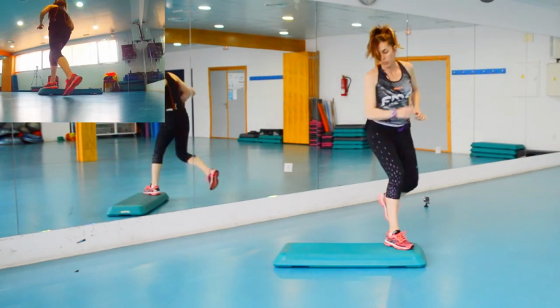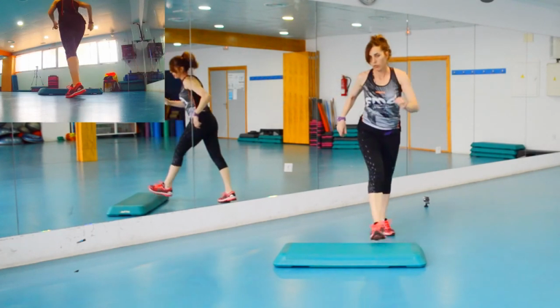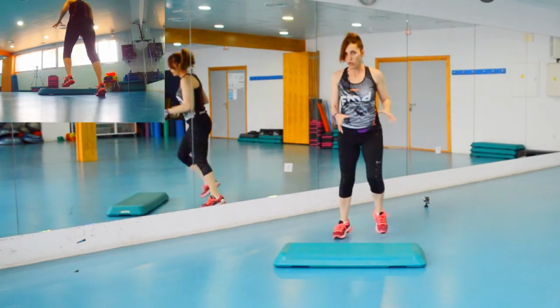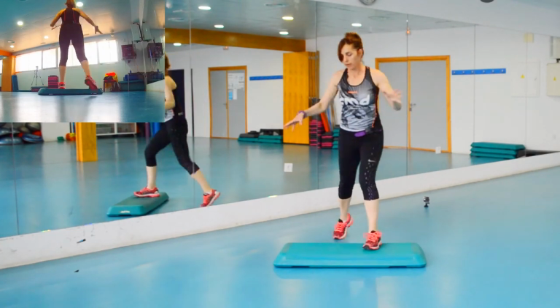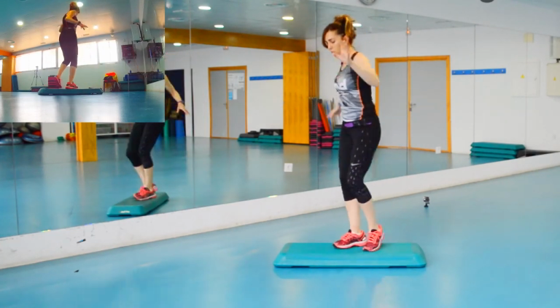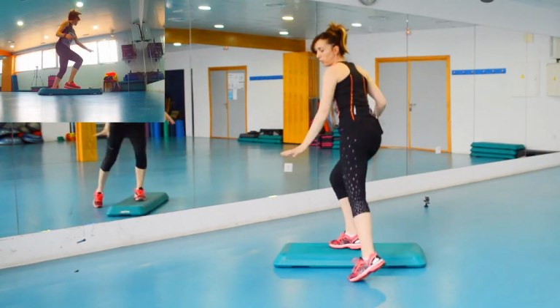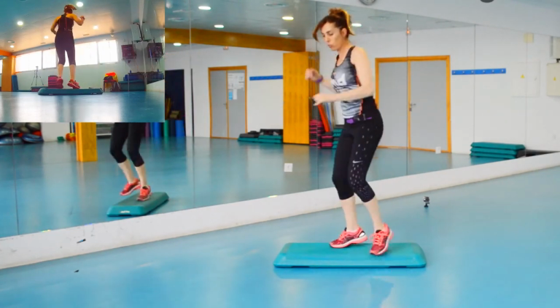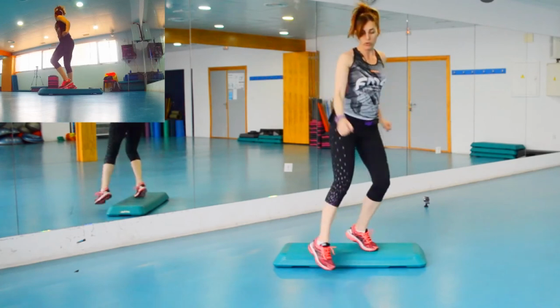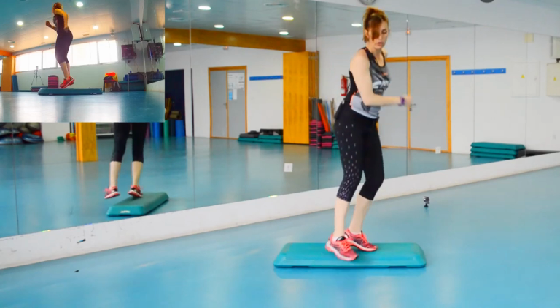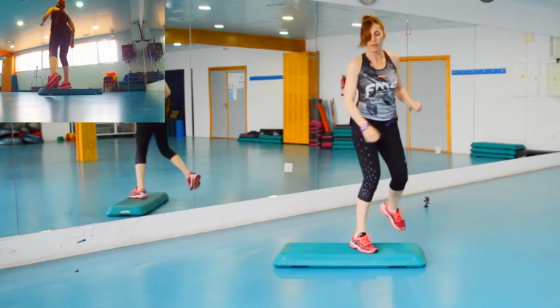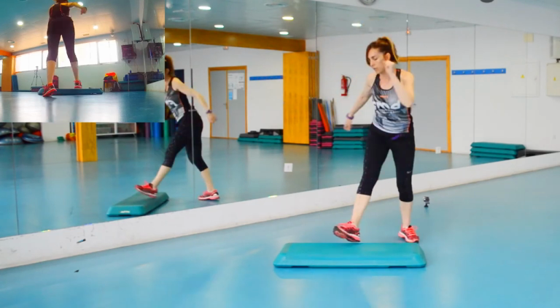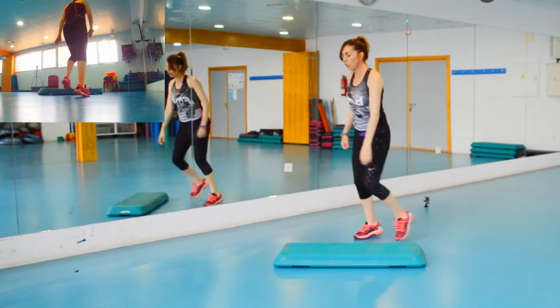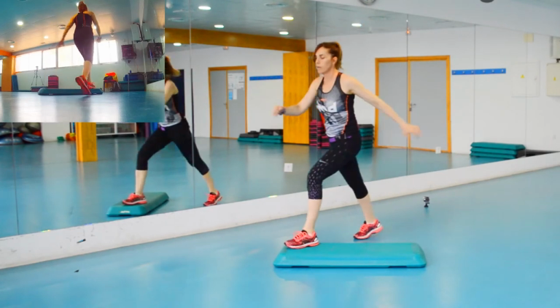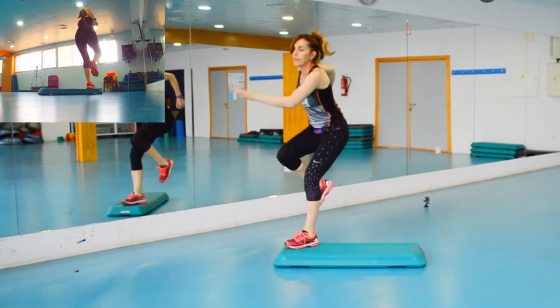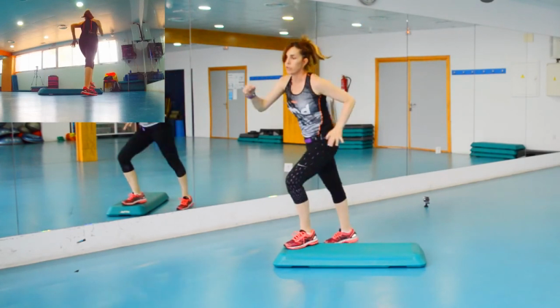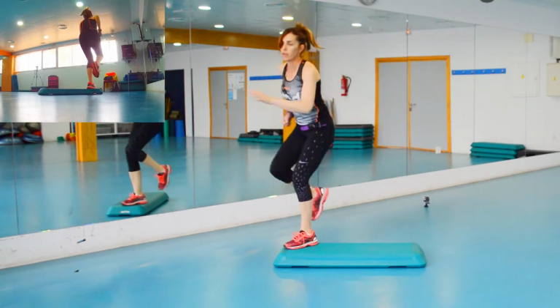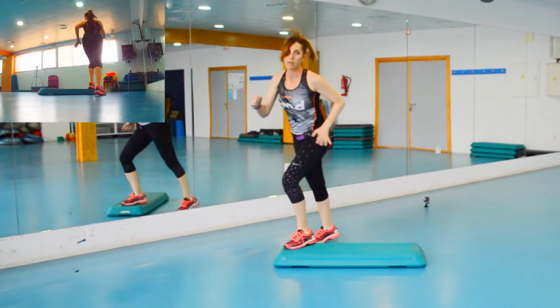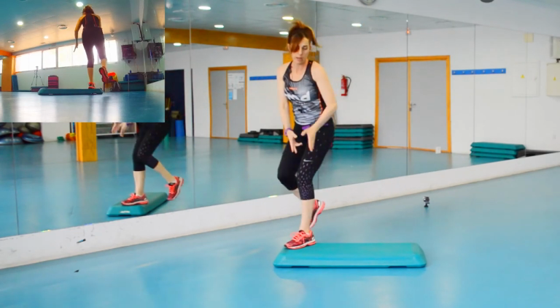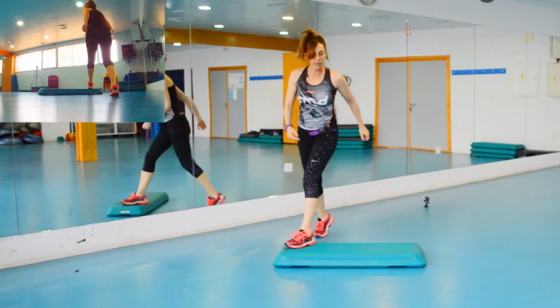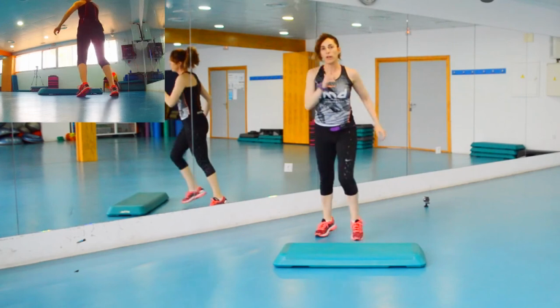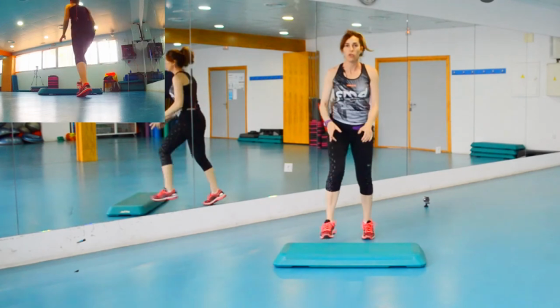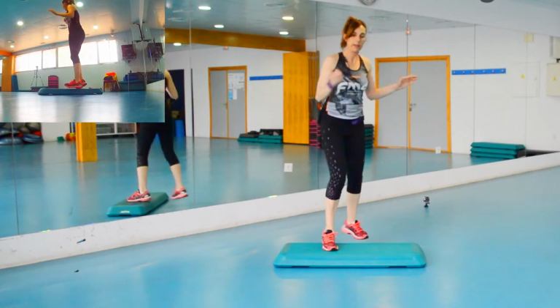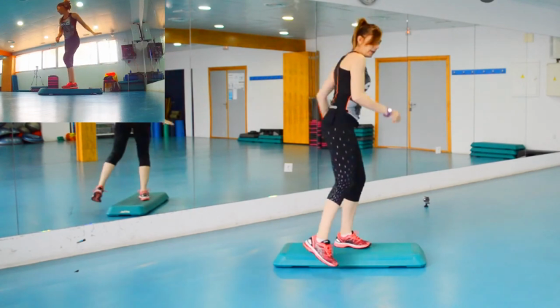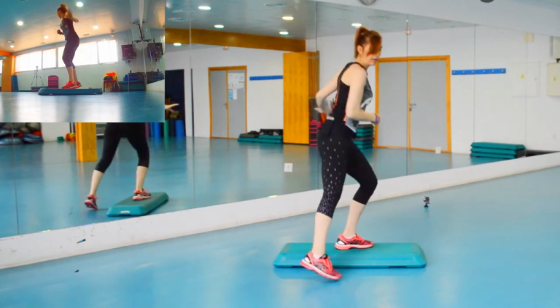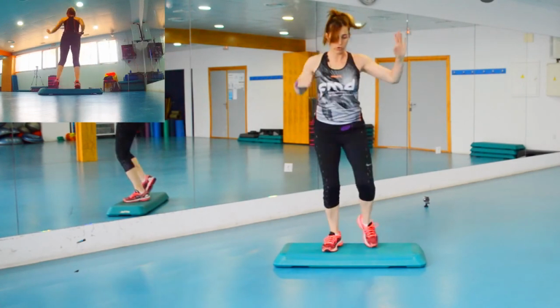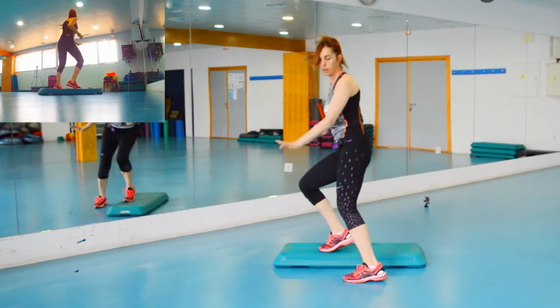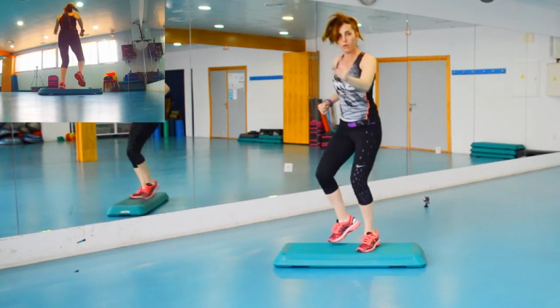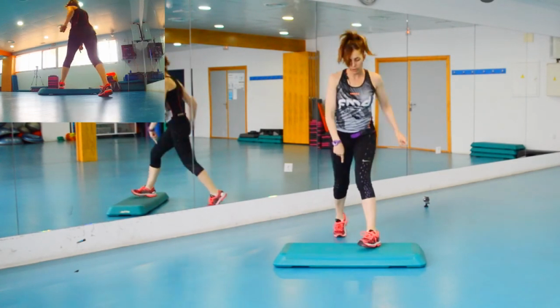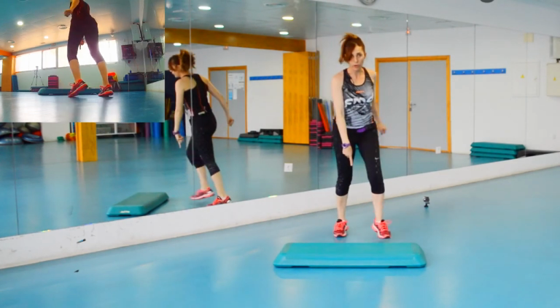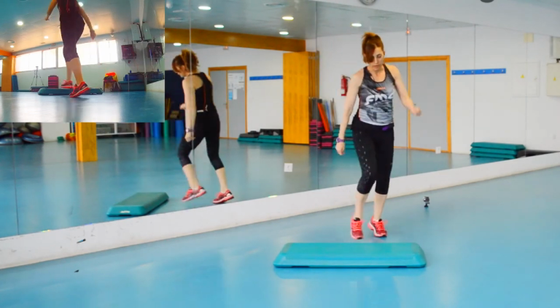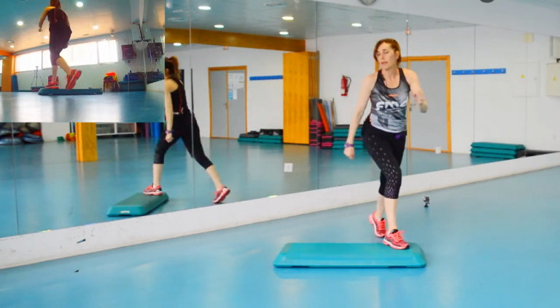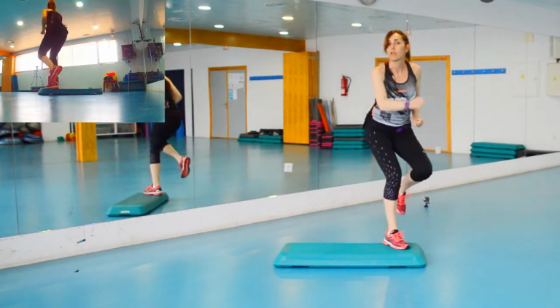Seguimos. Que son los seis de antes: uno, dos, tres, cuatro, cinco, seis, siete, ocho. Y tres rodillas, que se han convertido en dos lans delante. Son seis tiempos — siete, ocho aquí — y las tres rodillas.